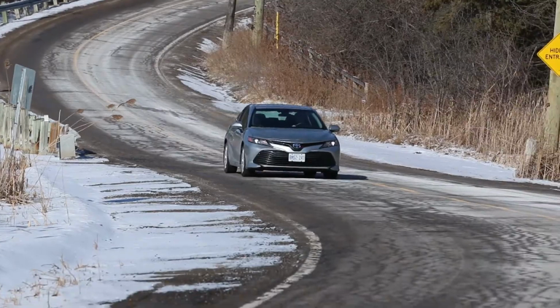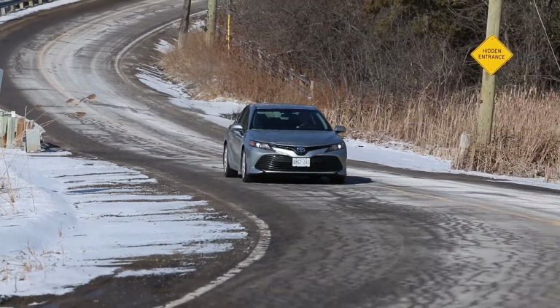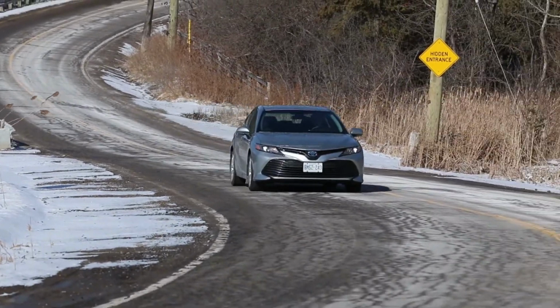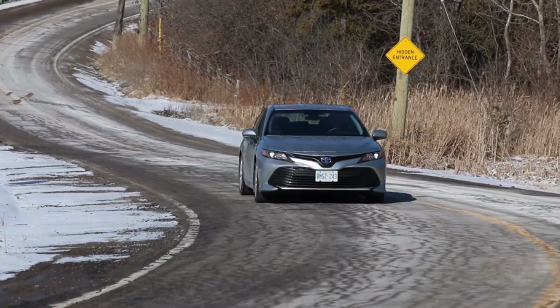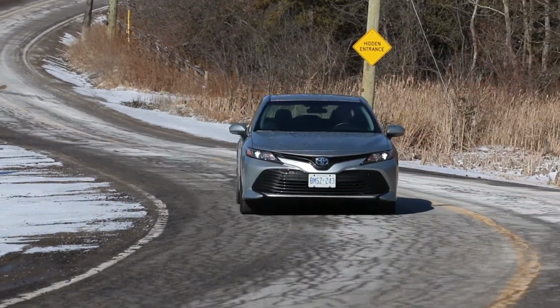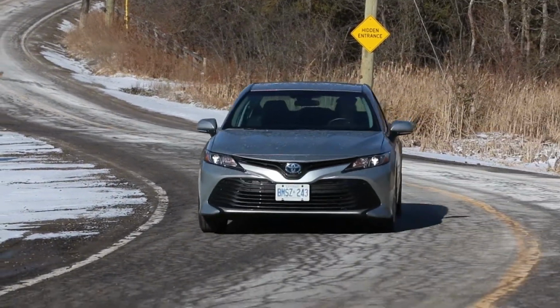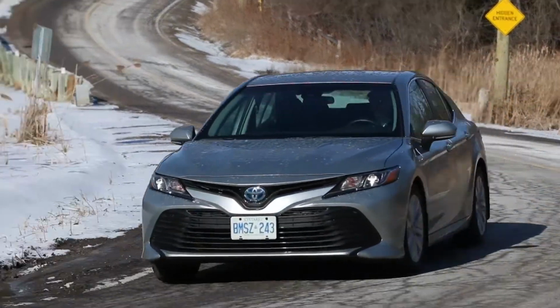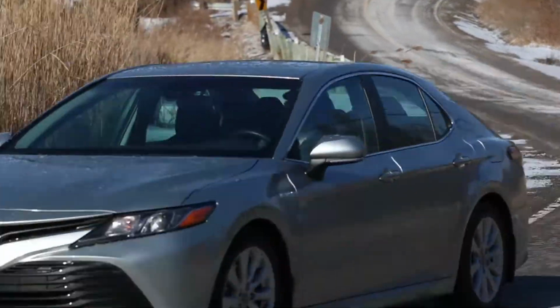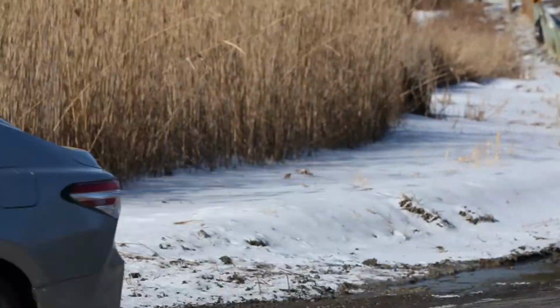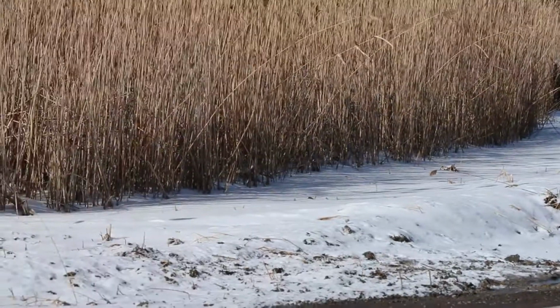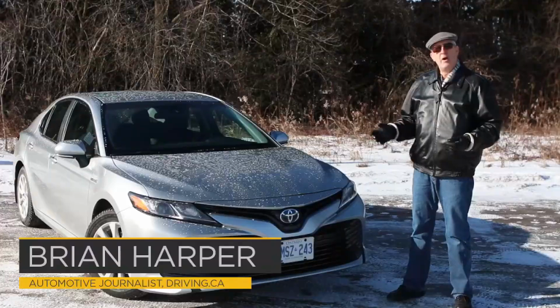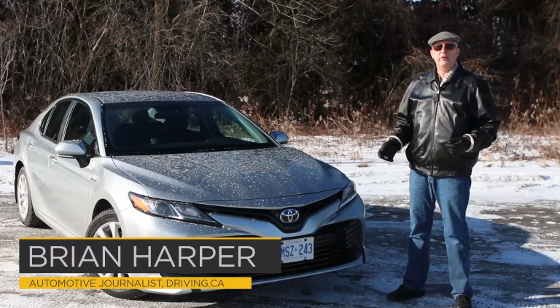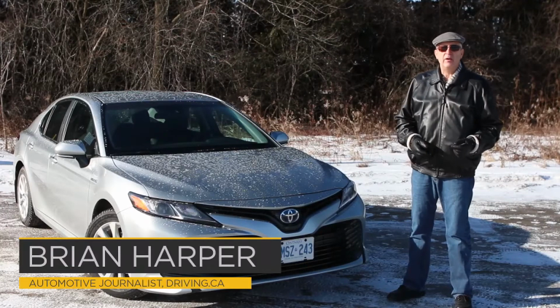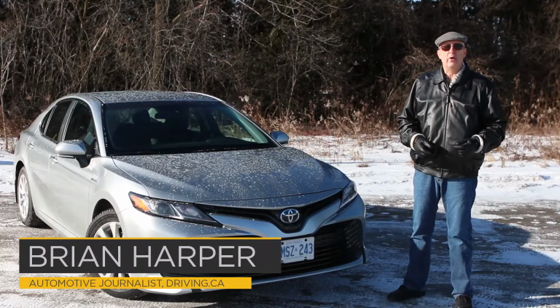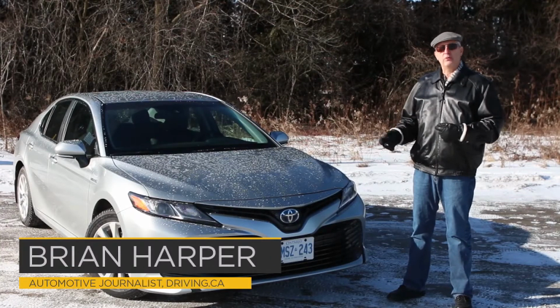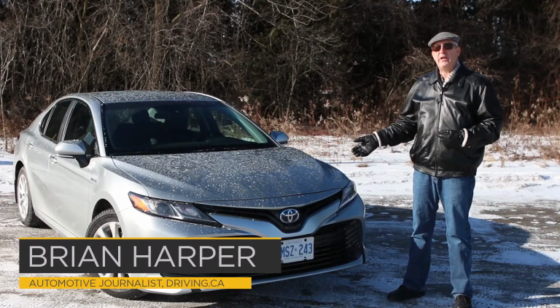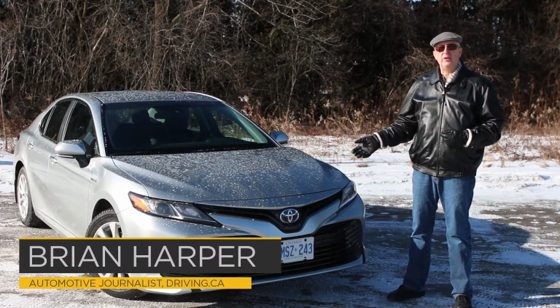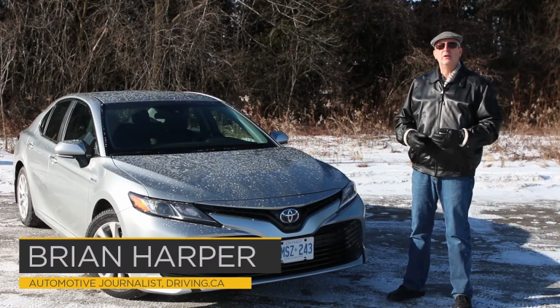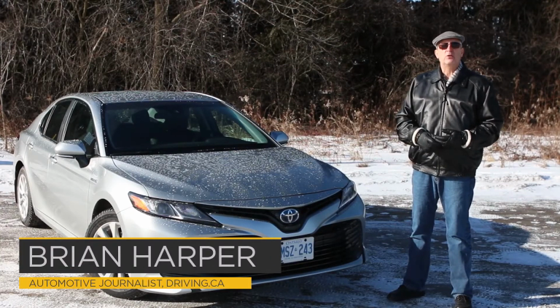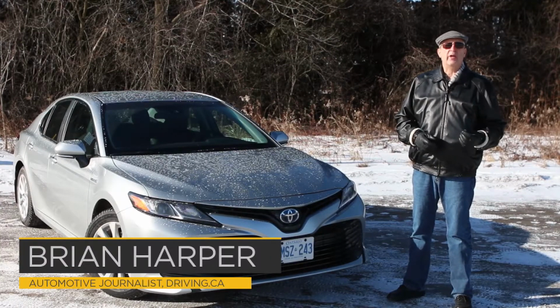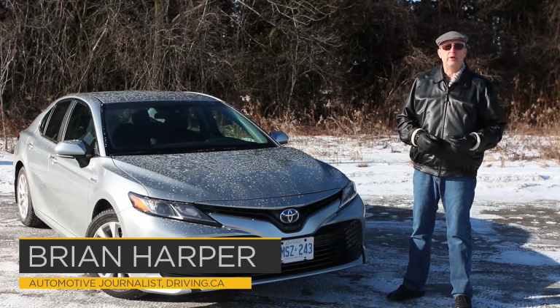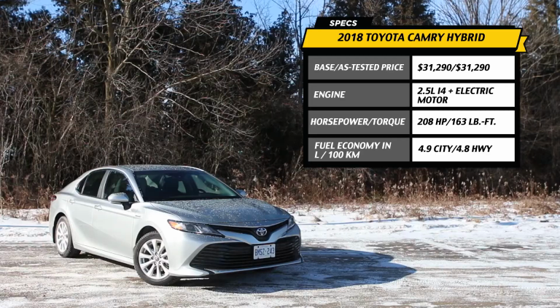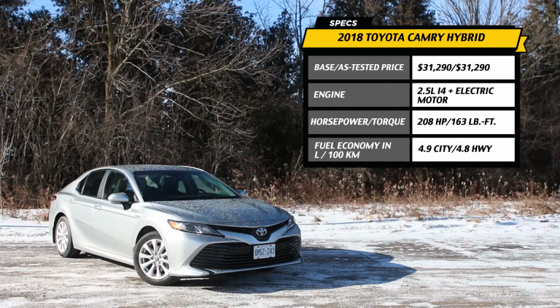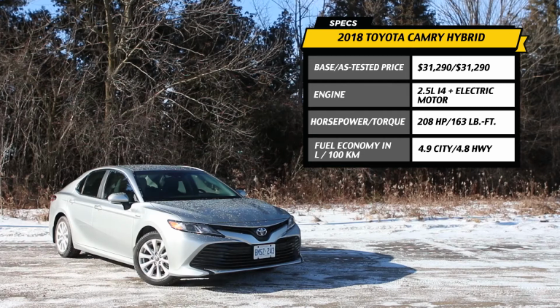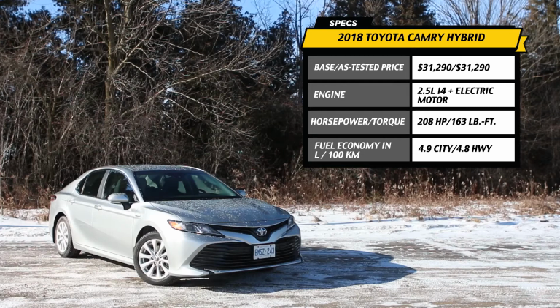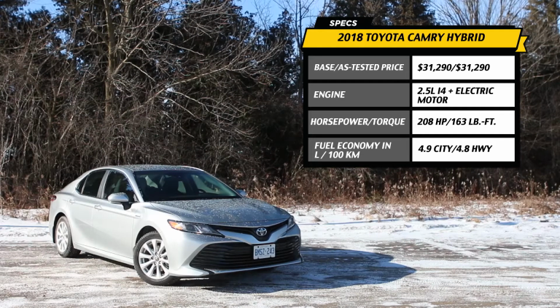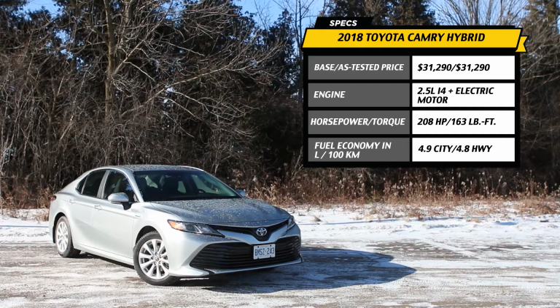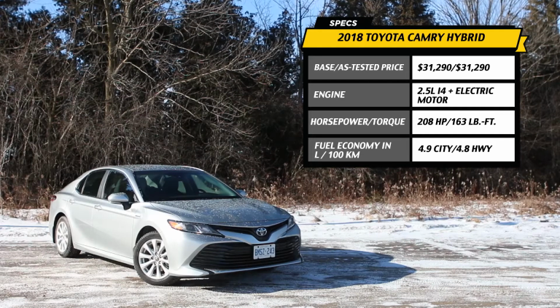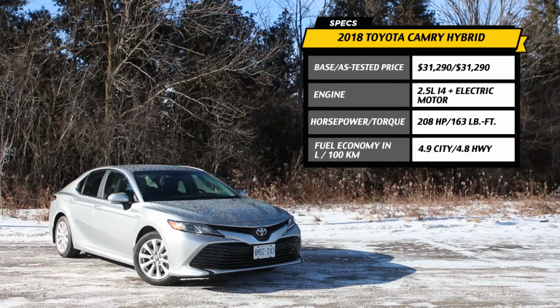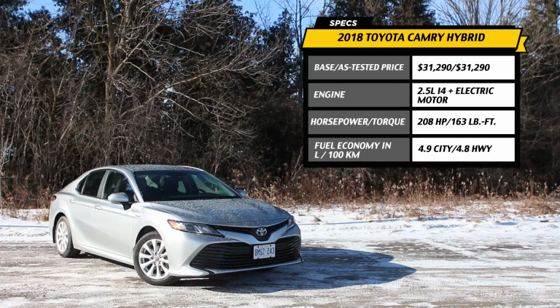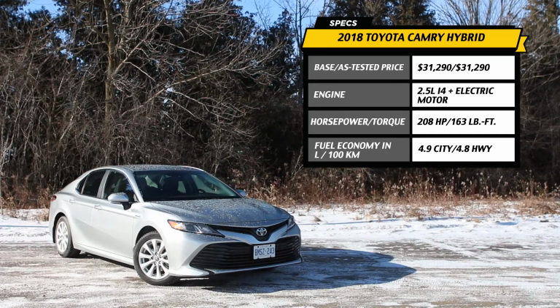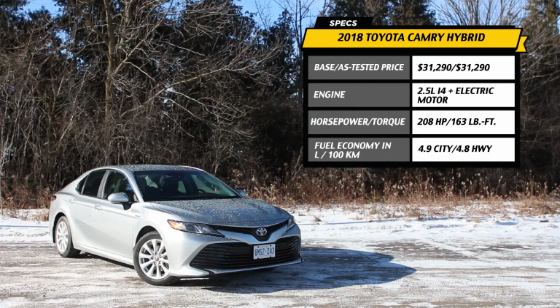Today we're going to throw a little love at the midsize sedan segment, and we're here today with a 2018 Toyota Camry. This specific model is the hybrid, the base LE.